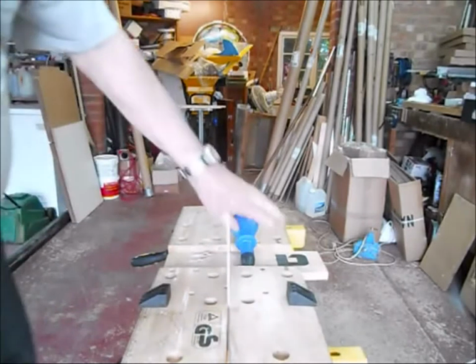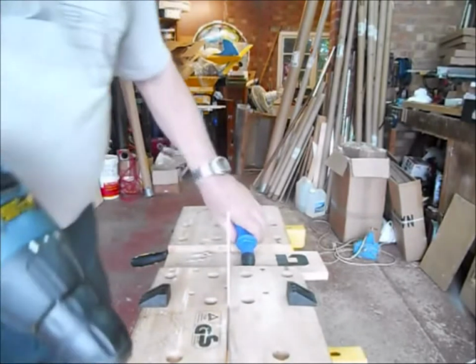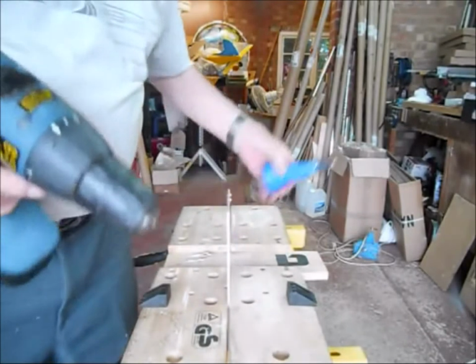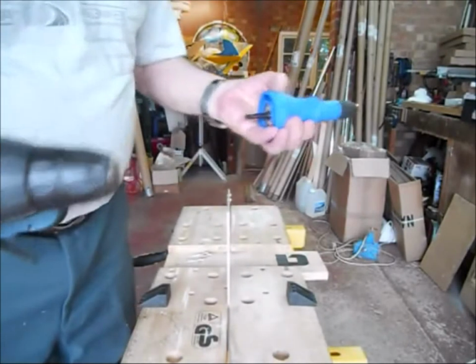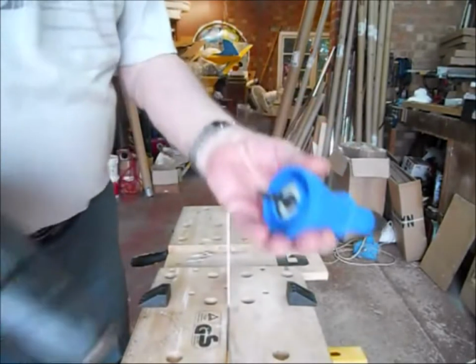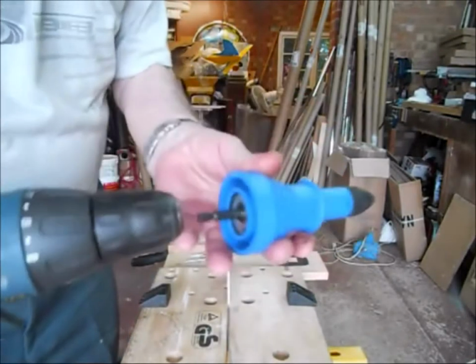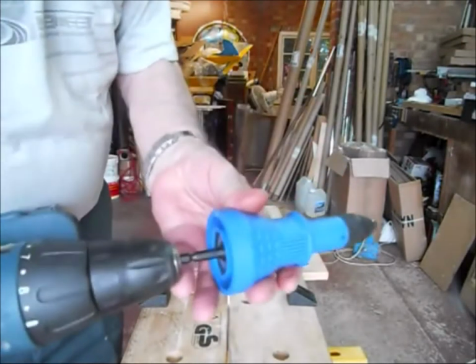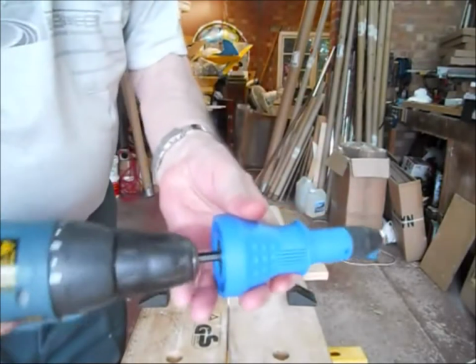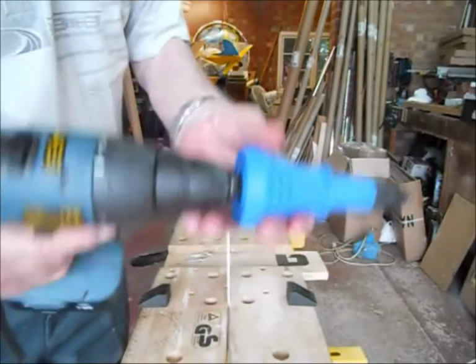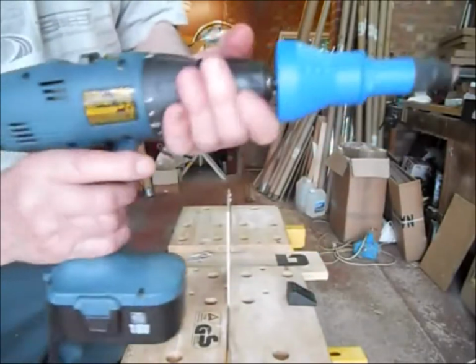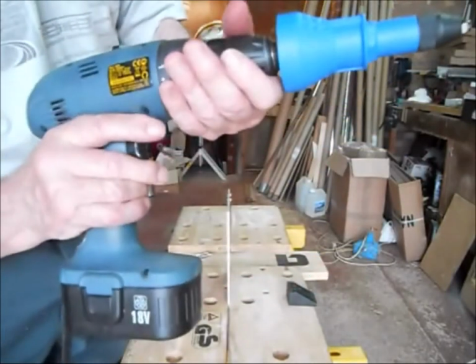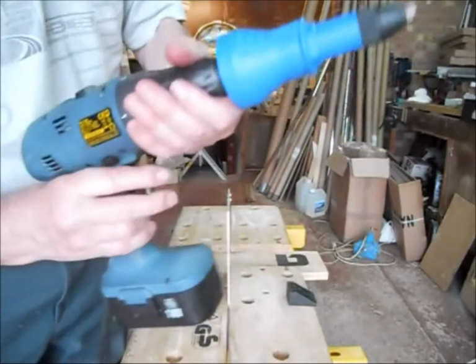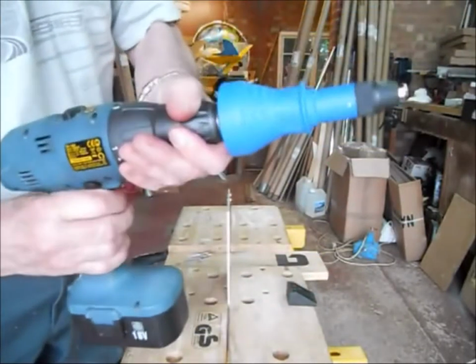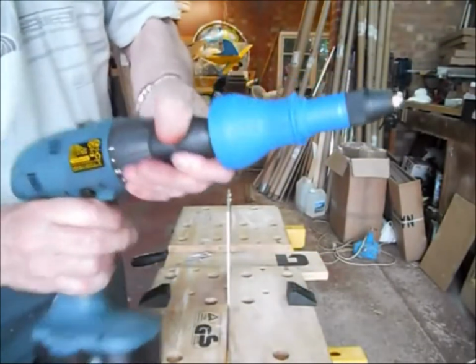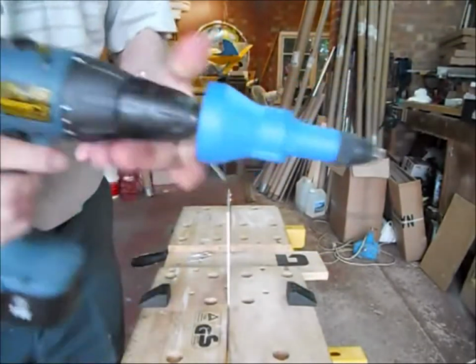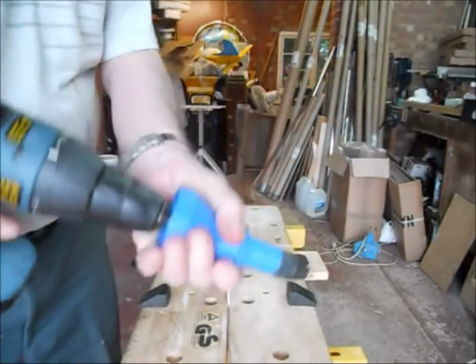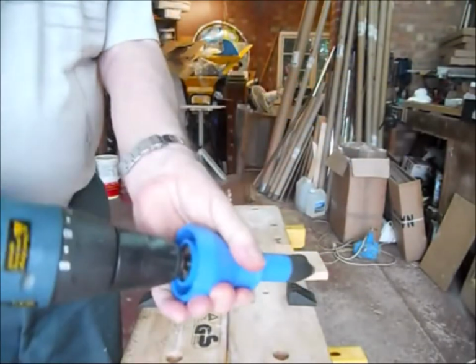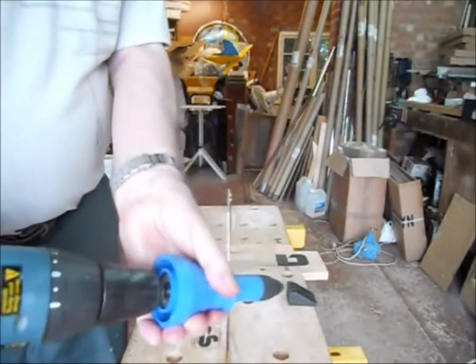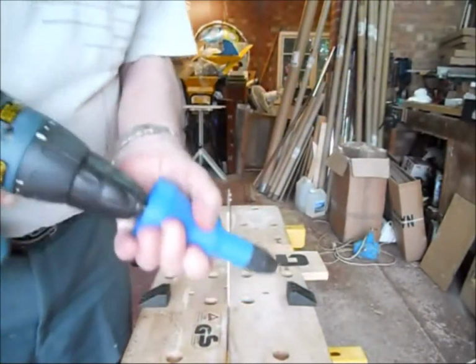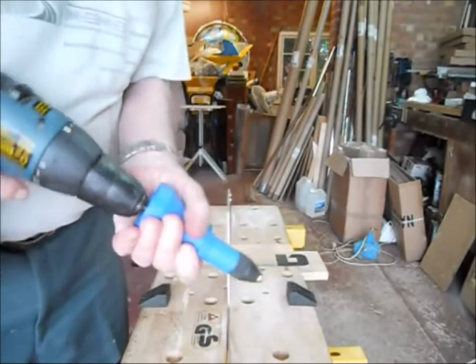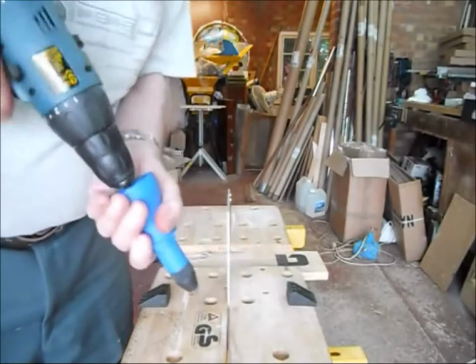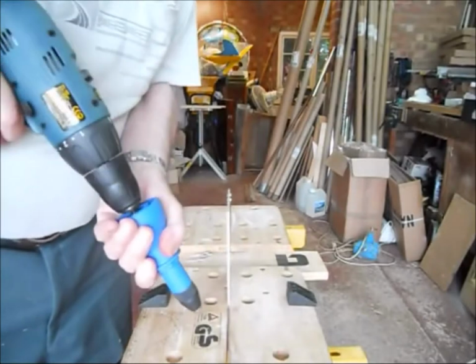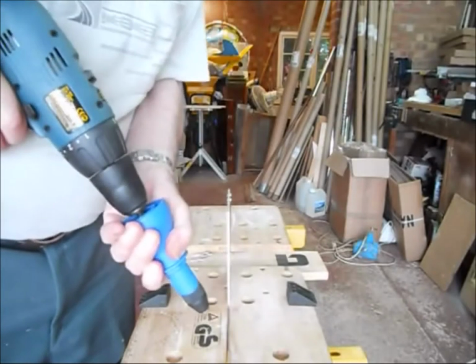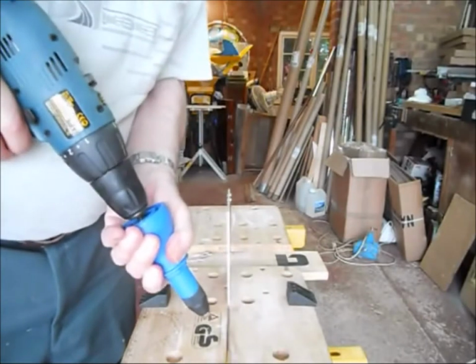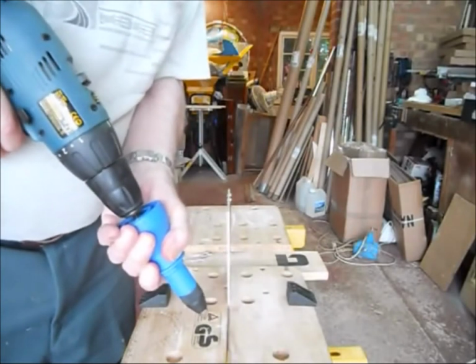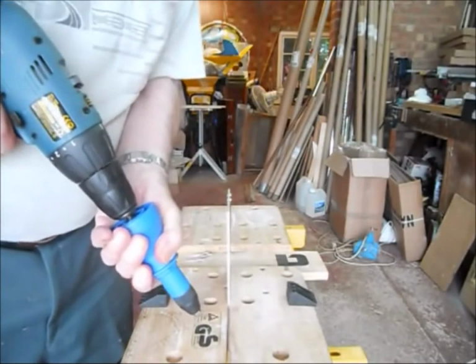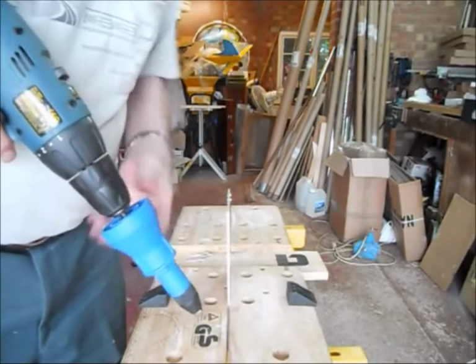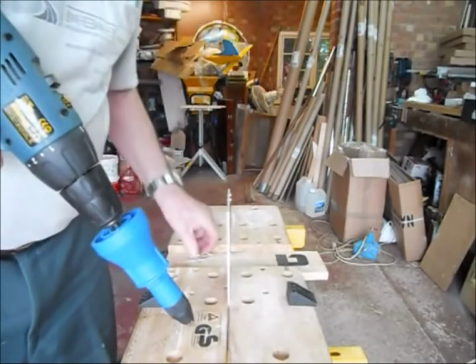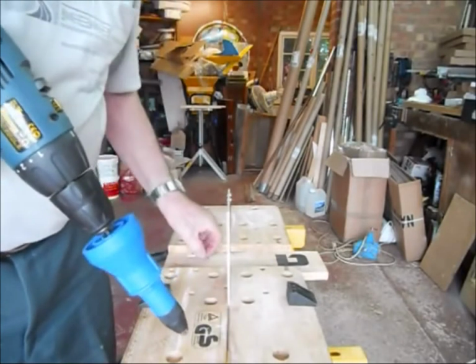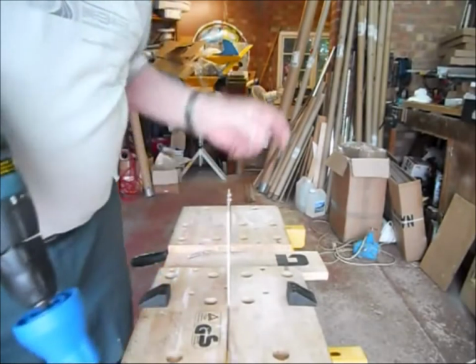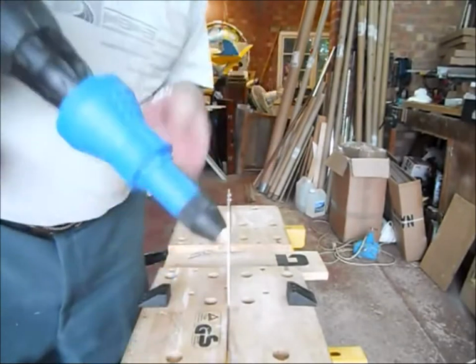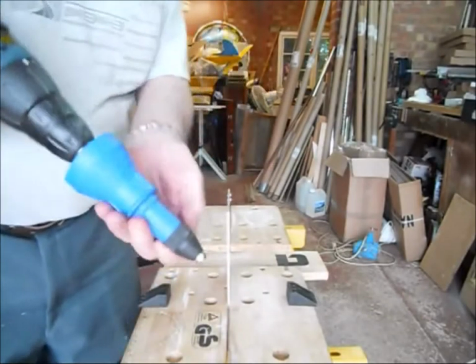The riveting tool is inserted into the drill chuck, tightened up as usual. Put the drill into reverse and rotate it till you hear it click. That's now ready to accept the rivet.